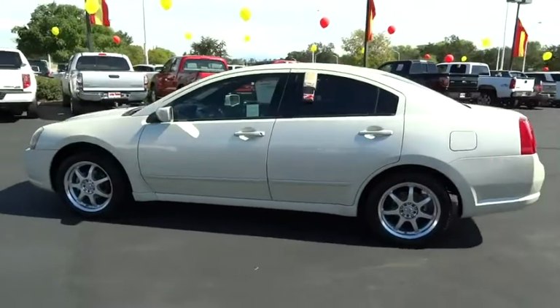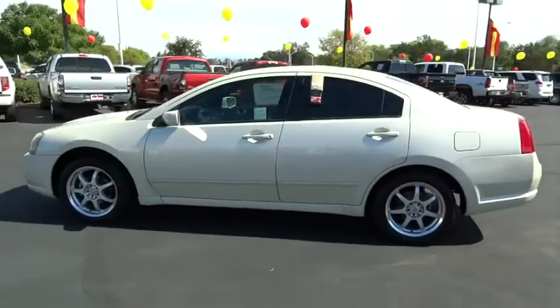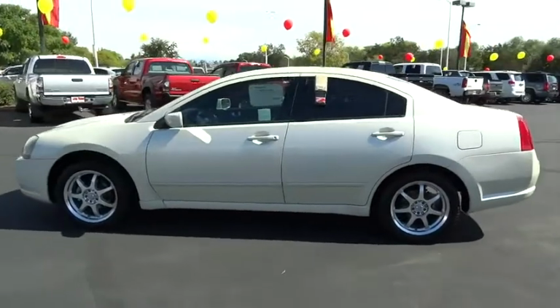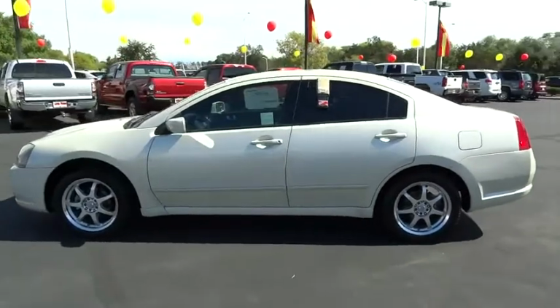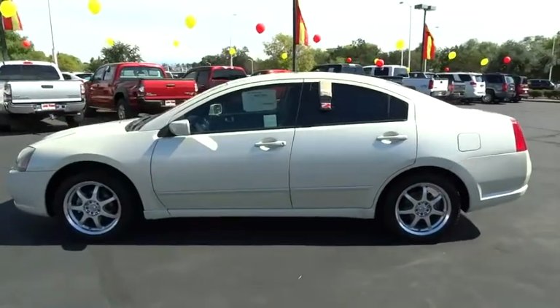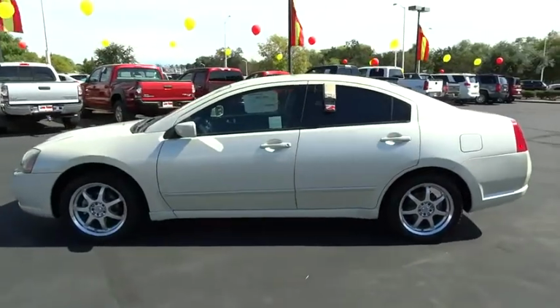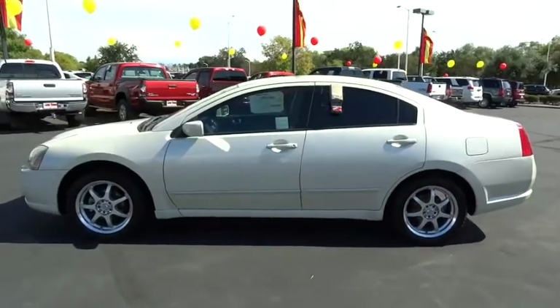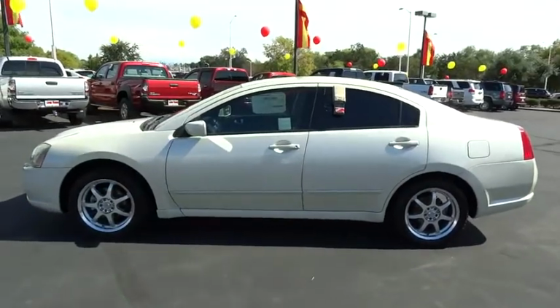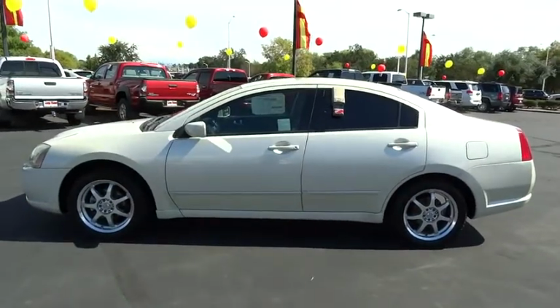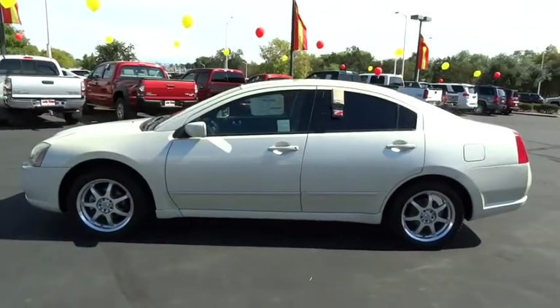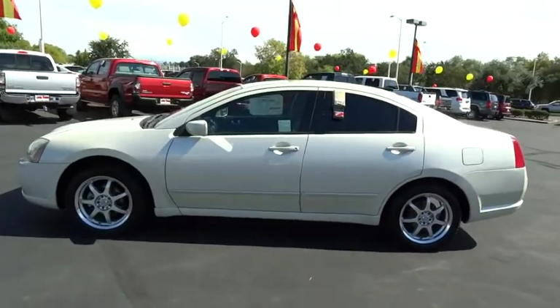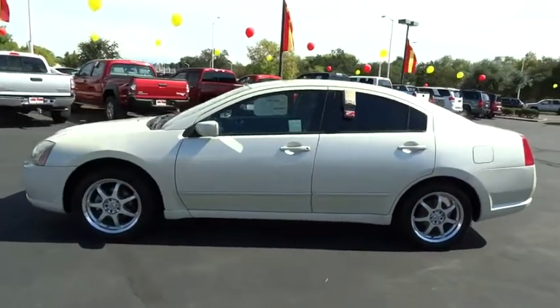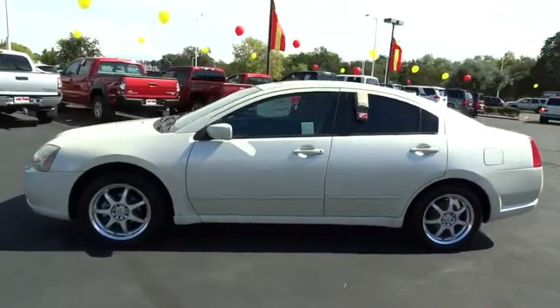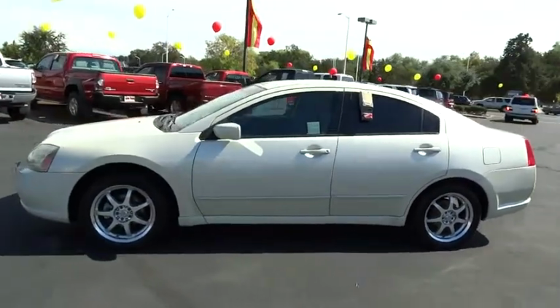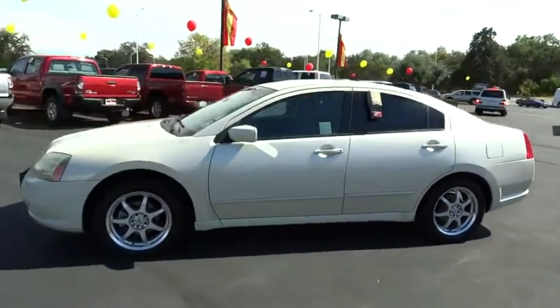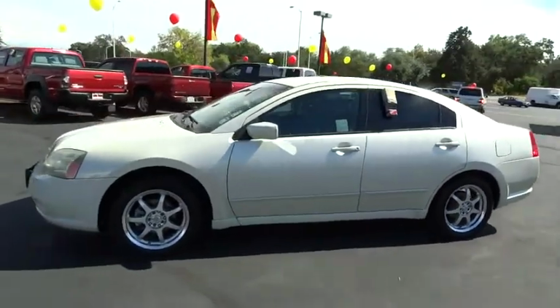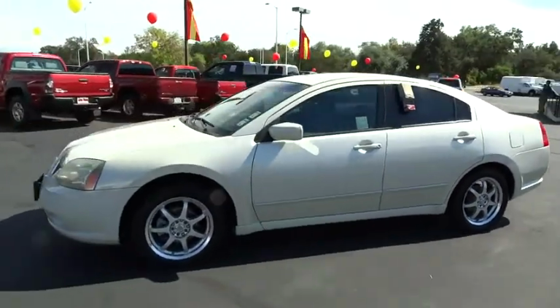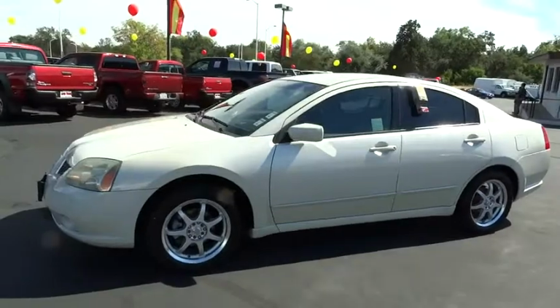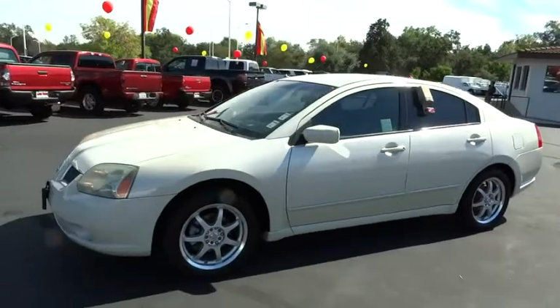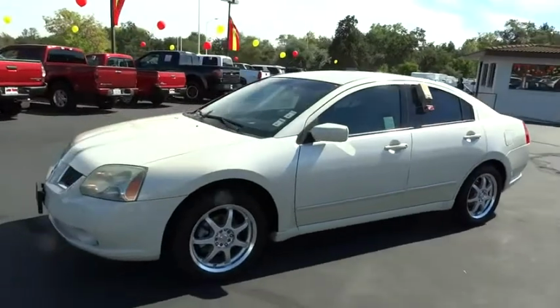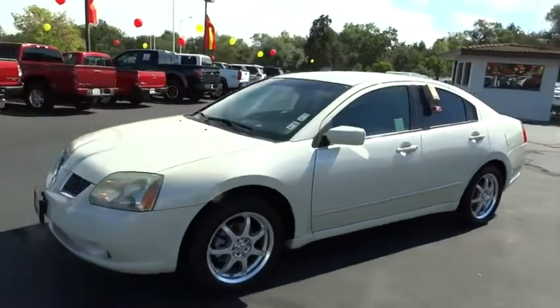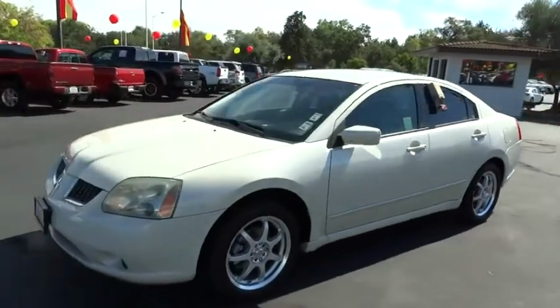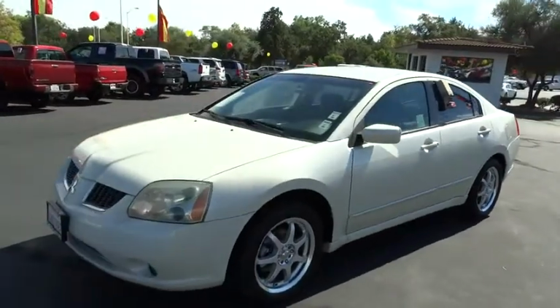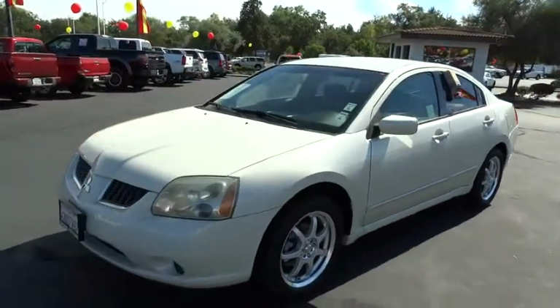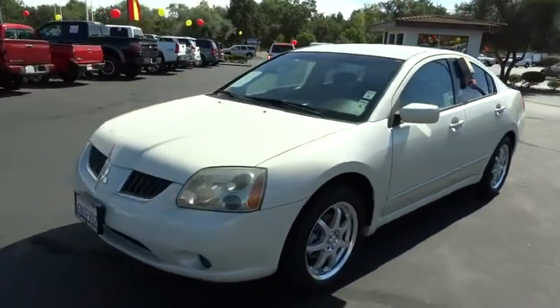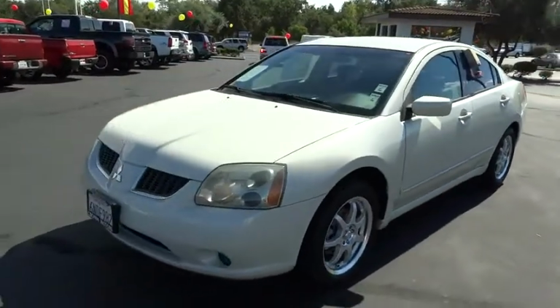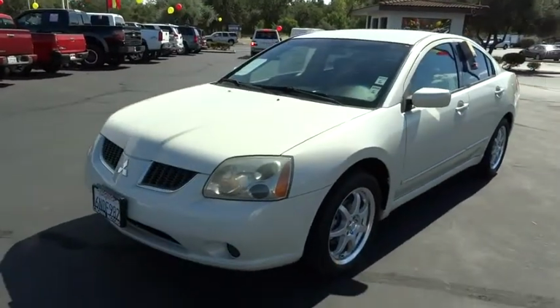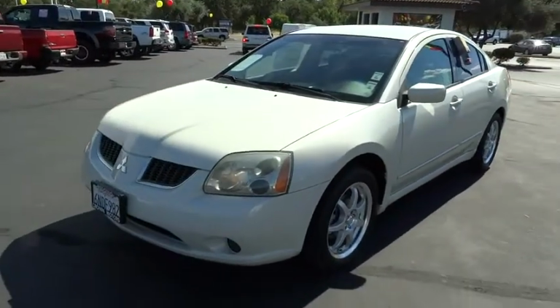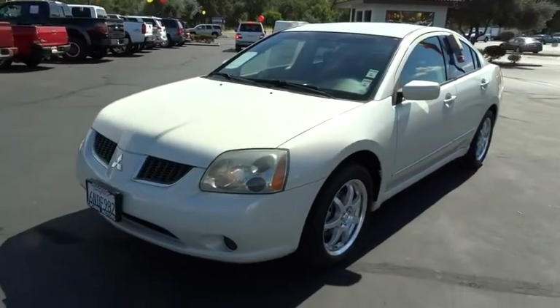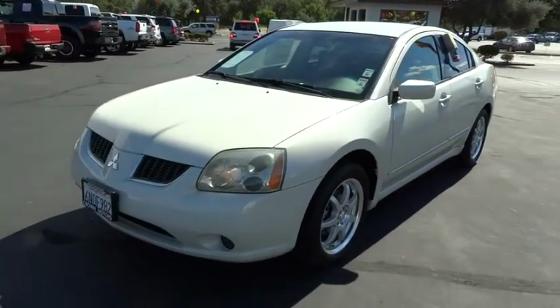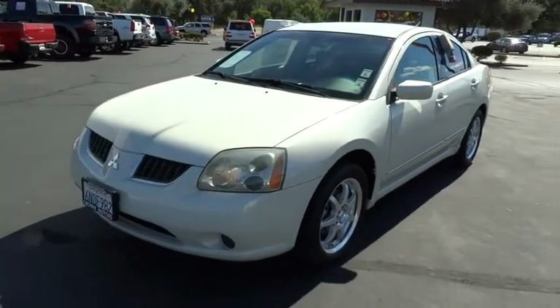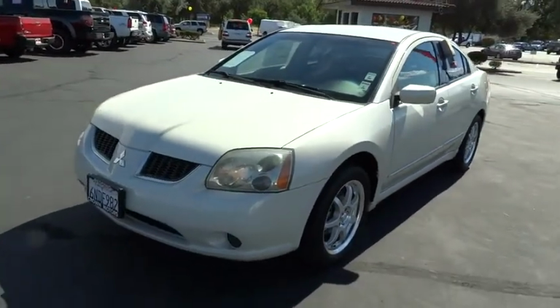power steering, air conditioning, front anti-theft security system, cruise control, side airbag, floor mats, clock, MP3 player,